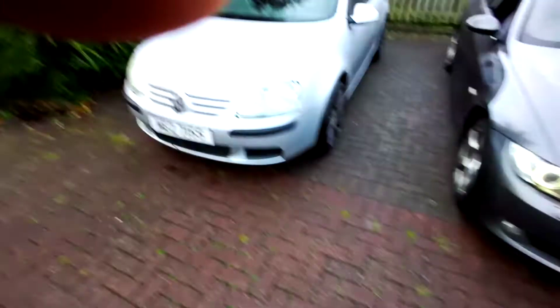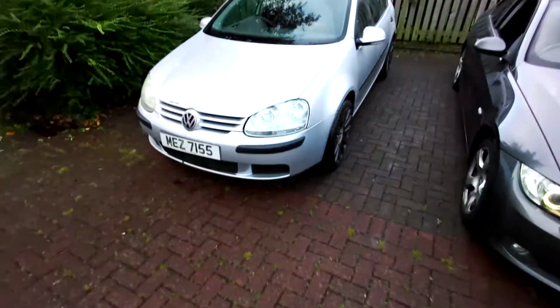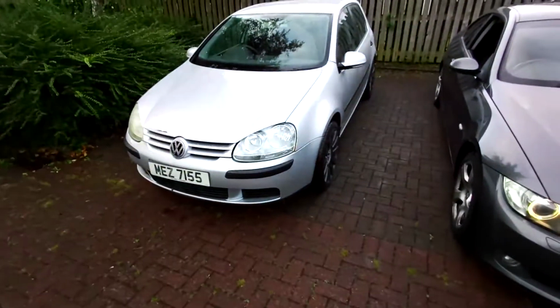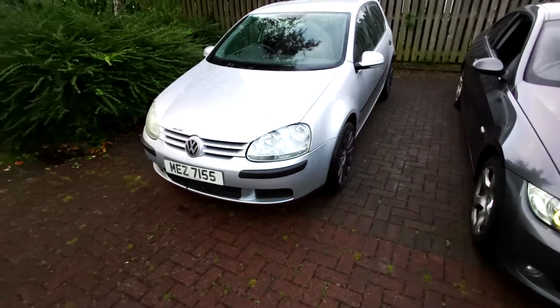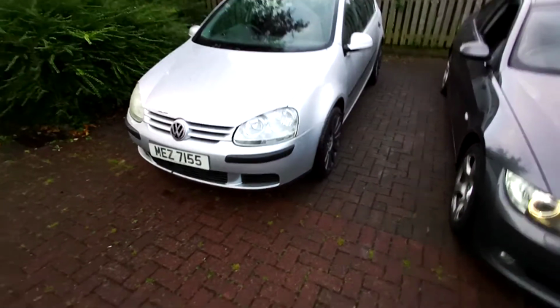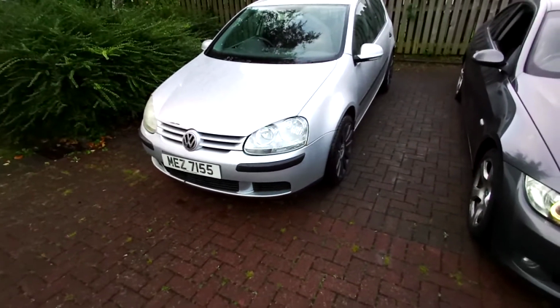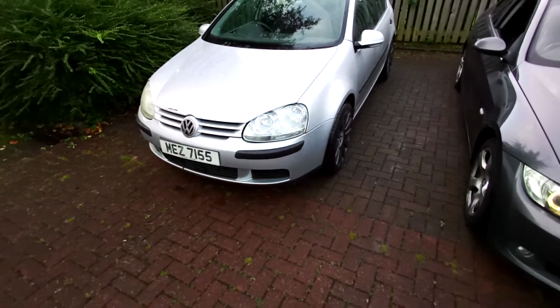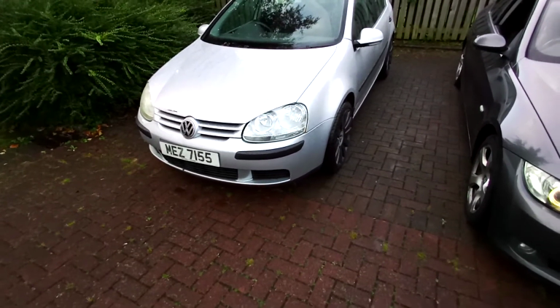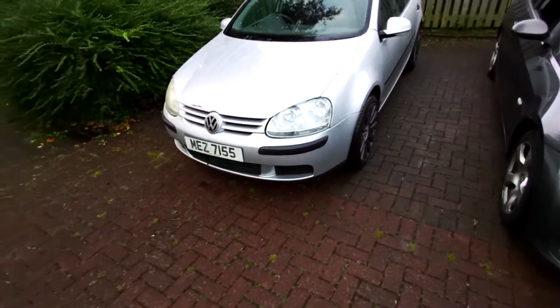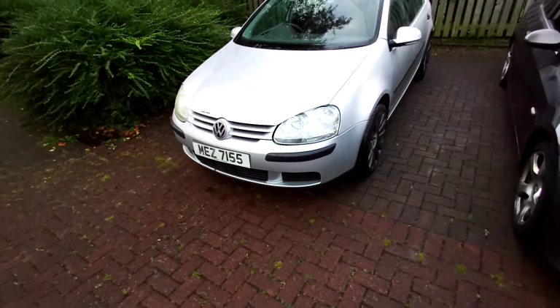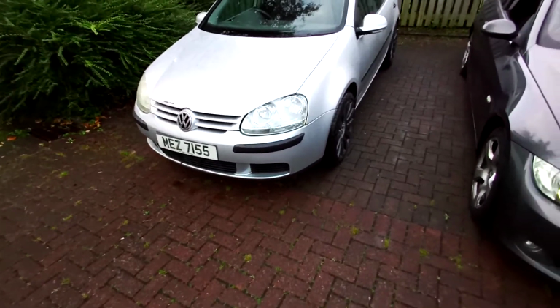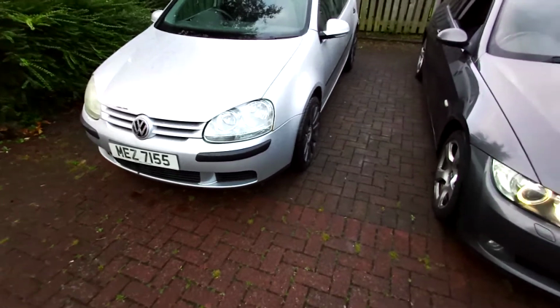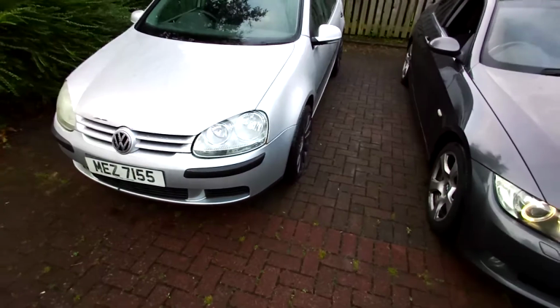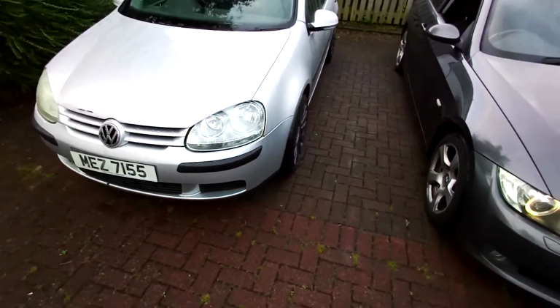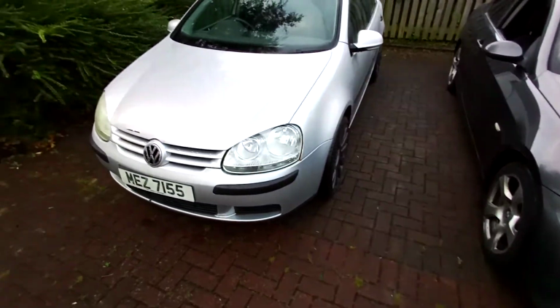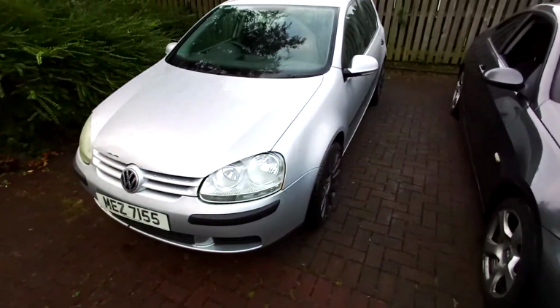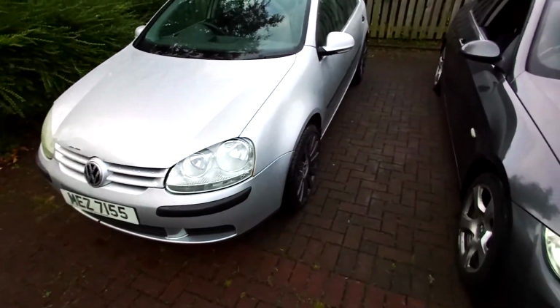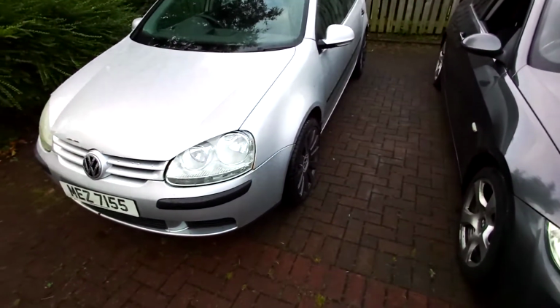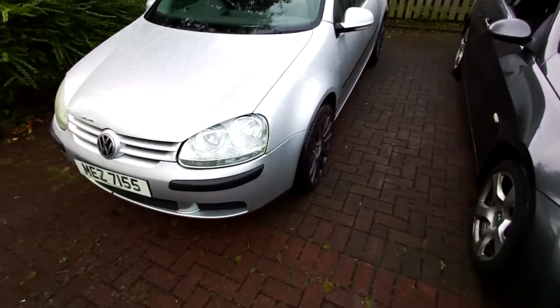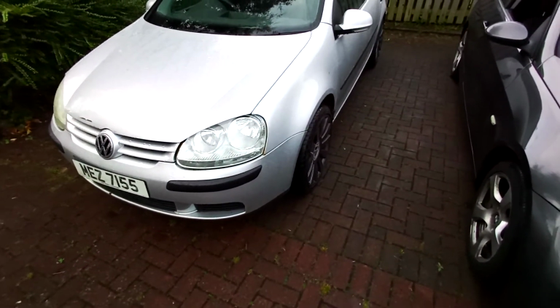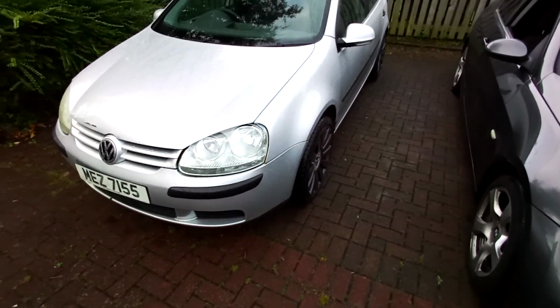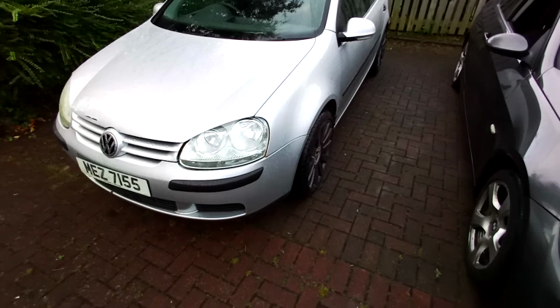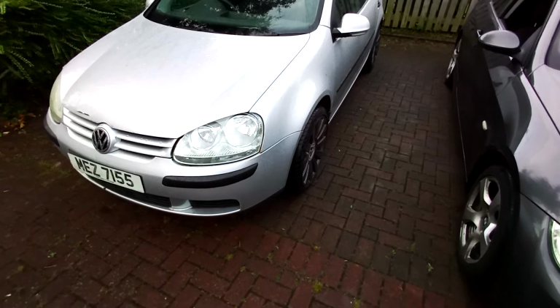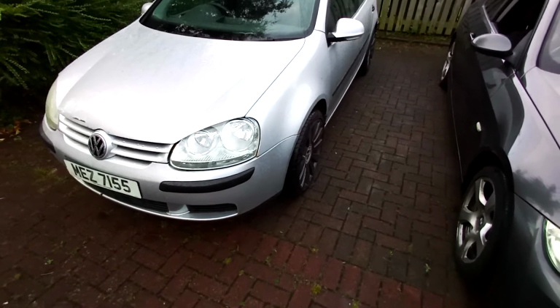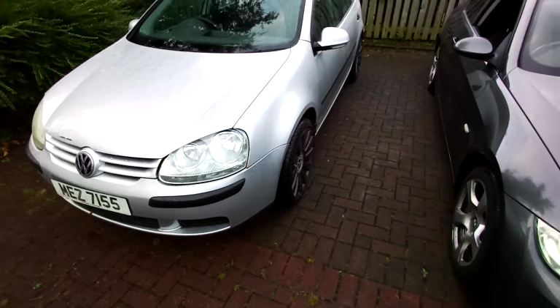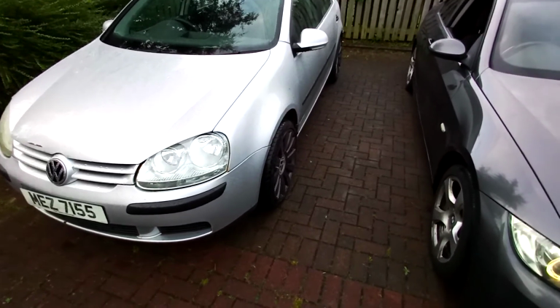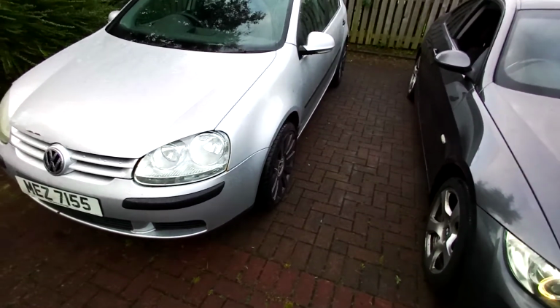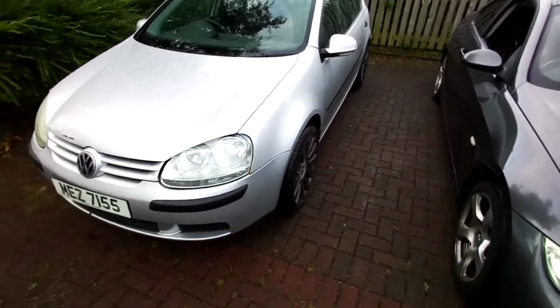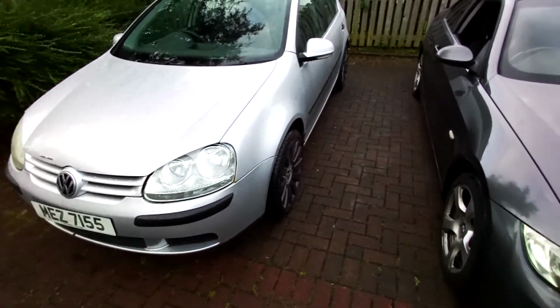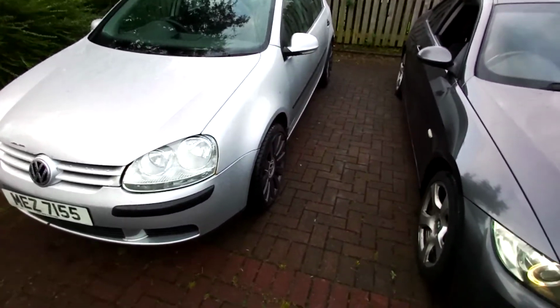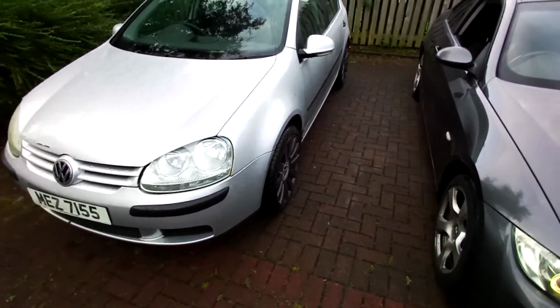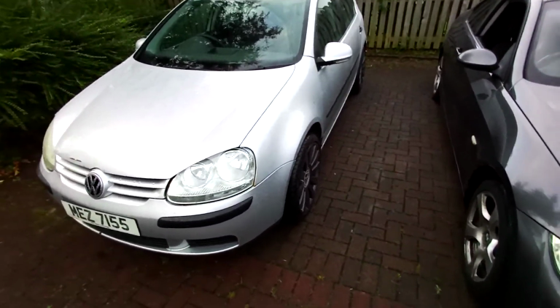Howdy guys! Today we have a Volkswagen Golf for sale. I will do a quick walk around so we can see anything messy, any scratches or anything.